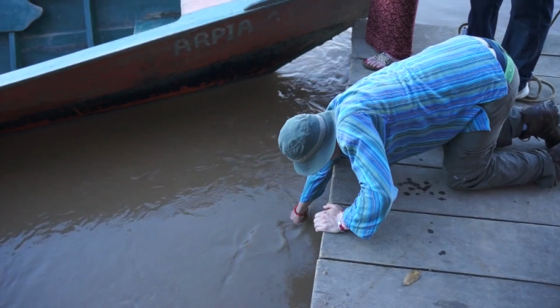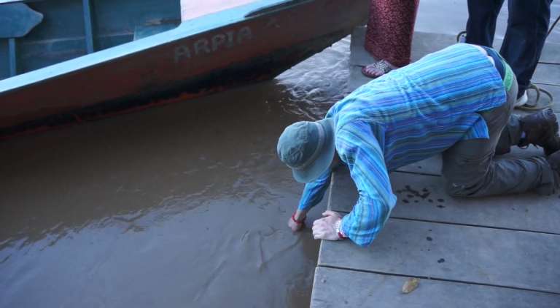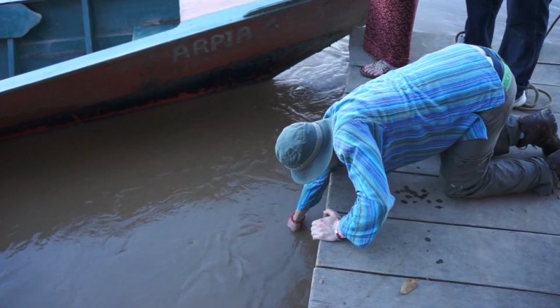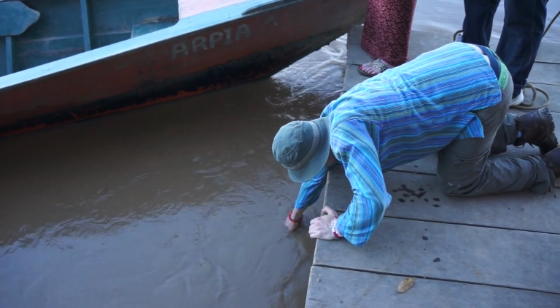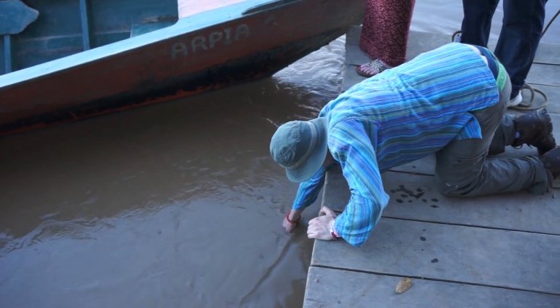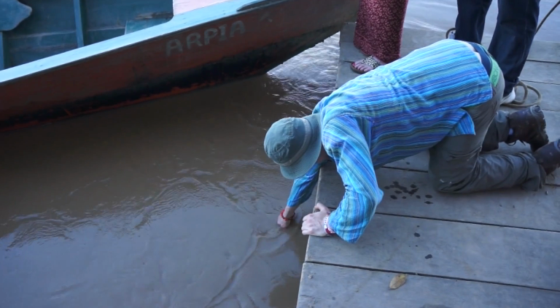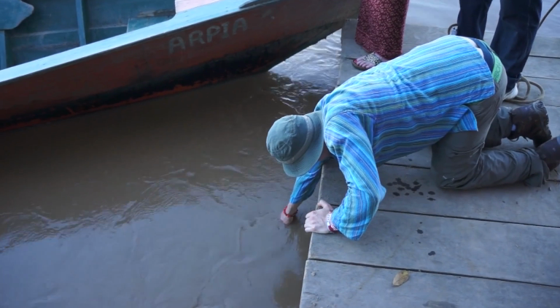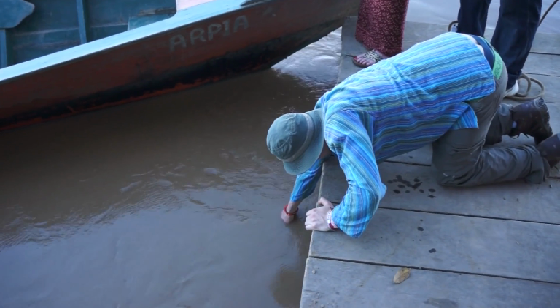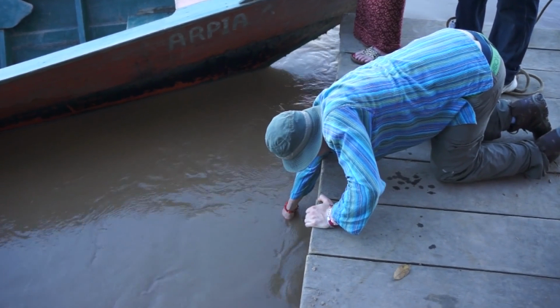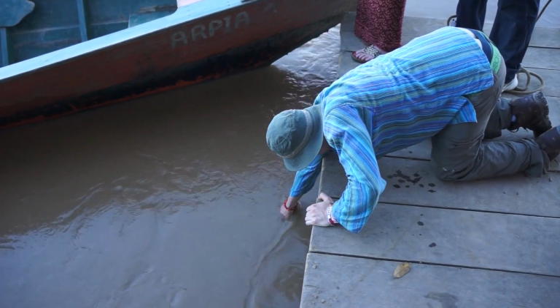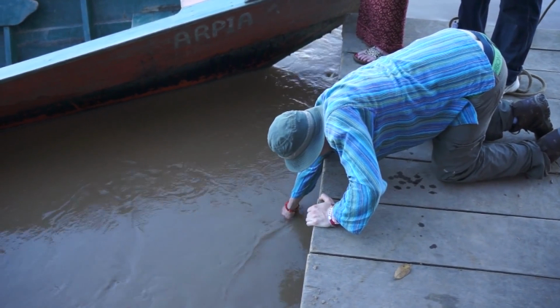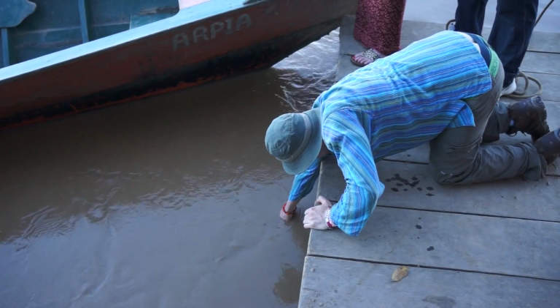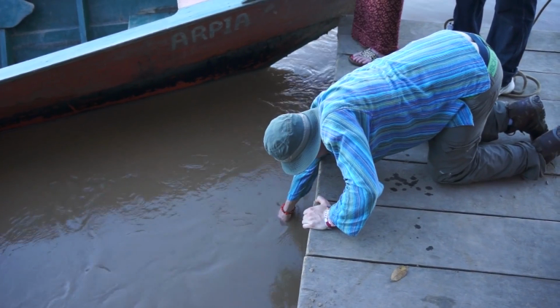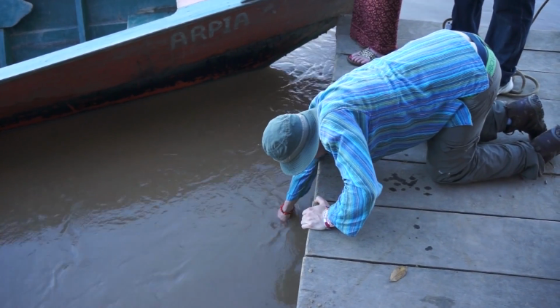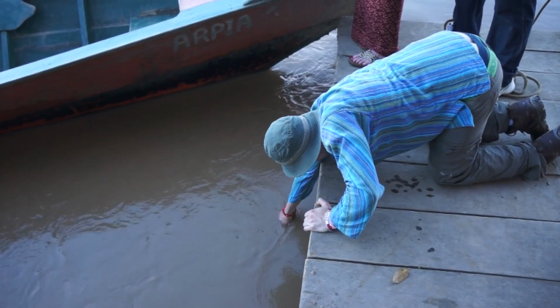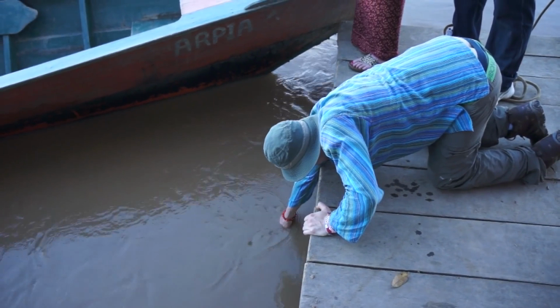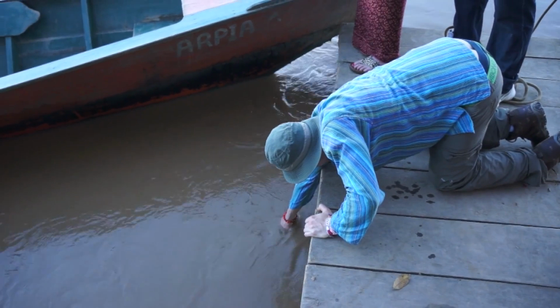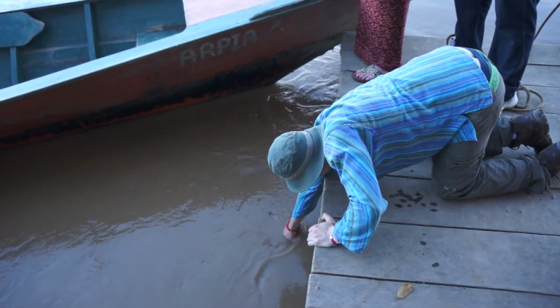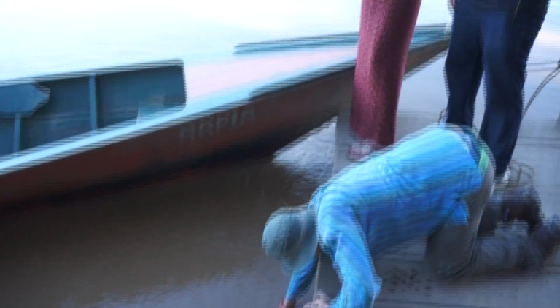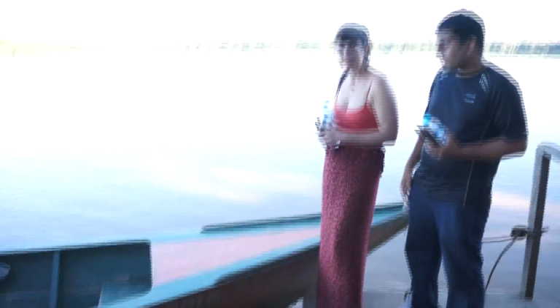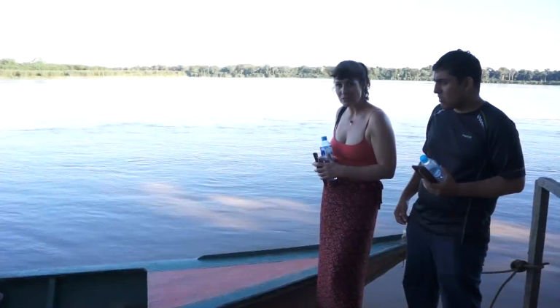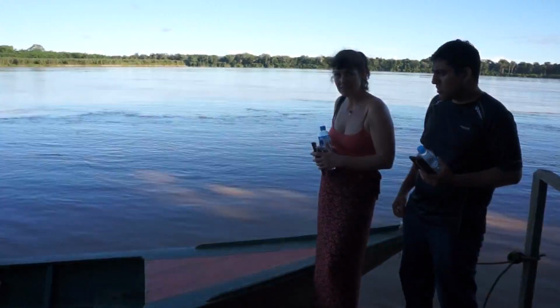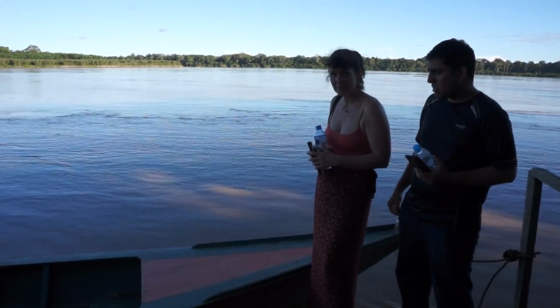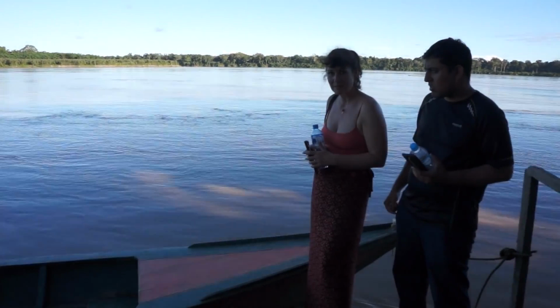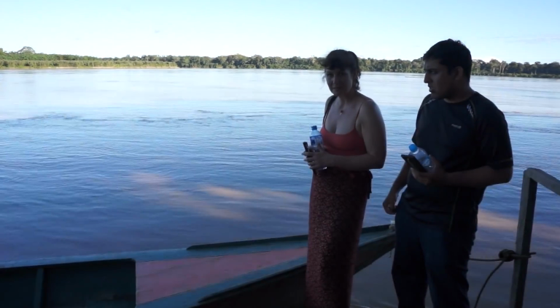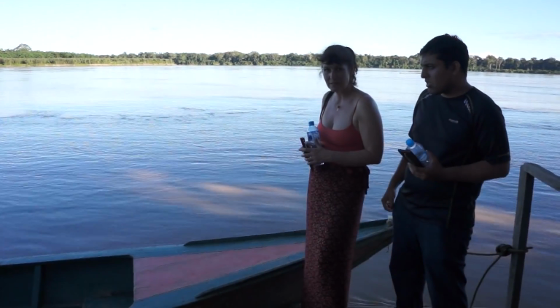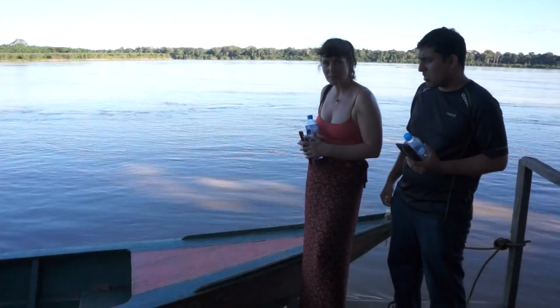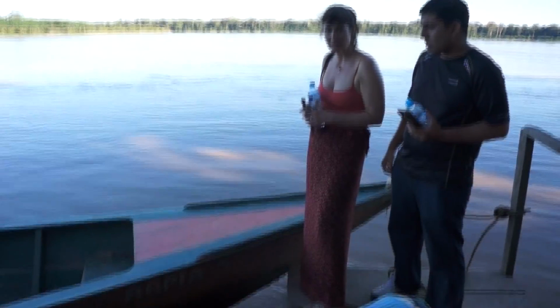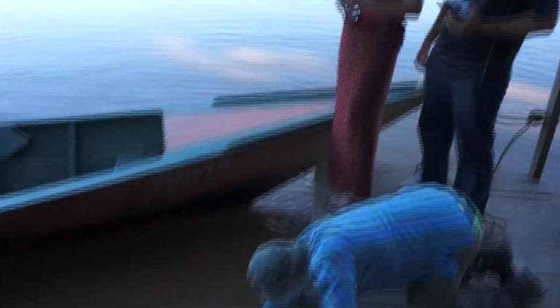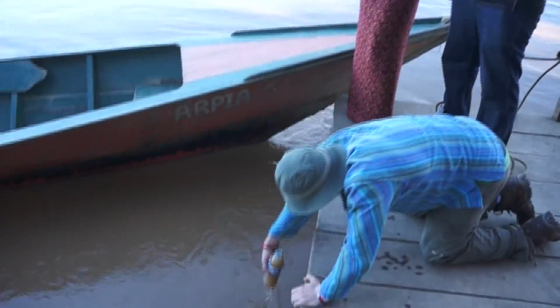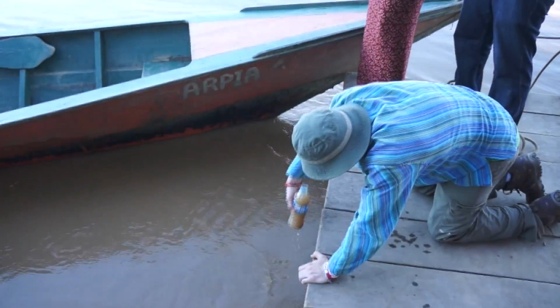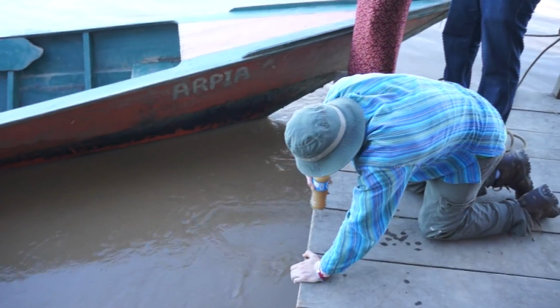Here's Steve collecting some of this beautiful water. What's the name of the river? Madre de Dios — the Mother of God. It's a tributary off of the Amazon.